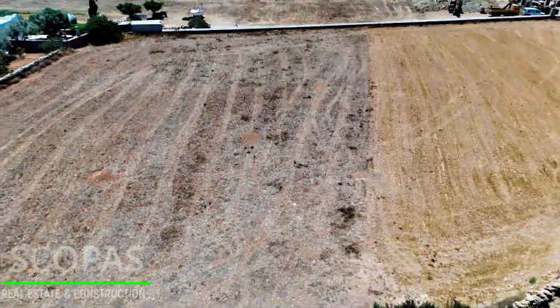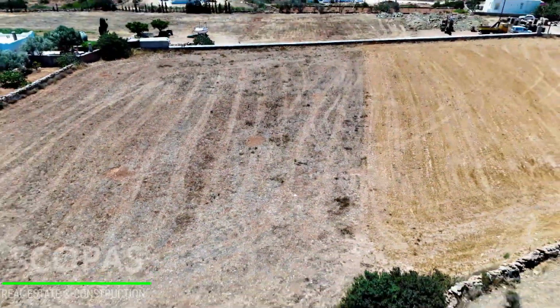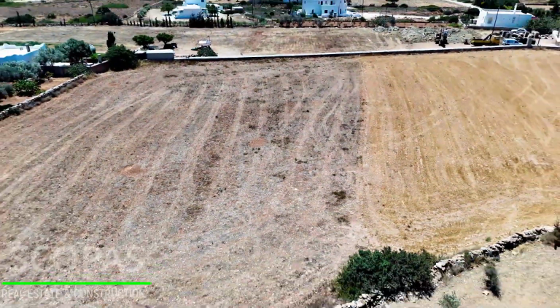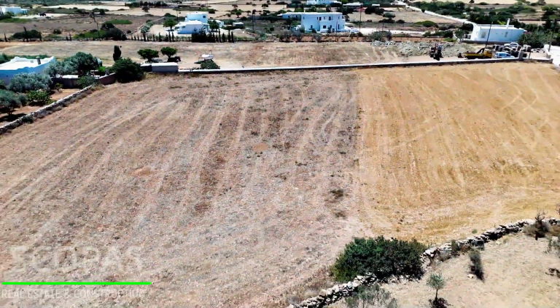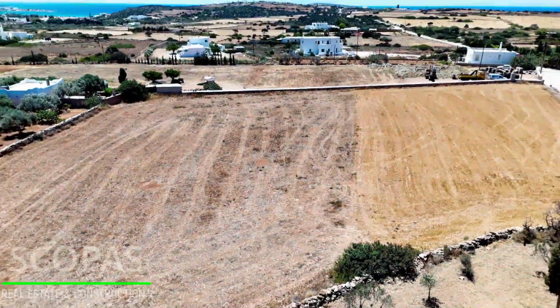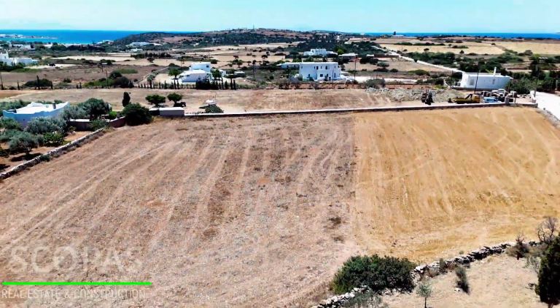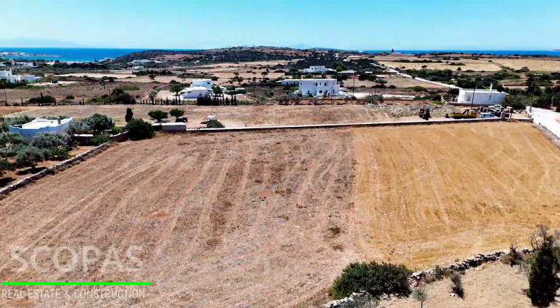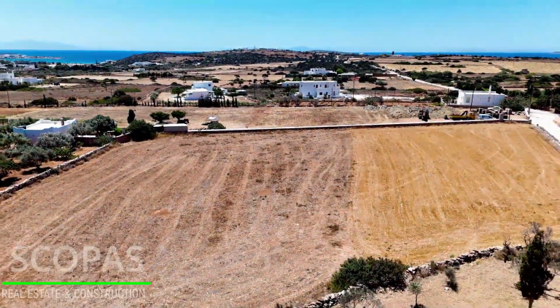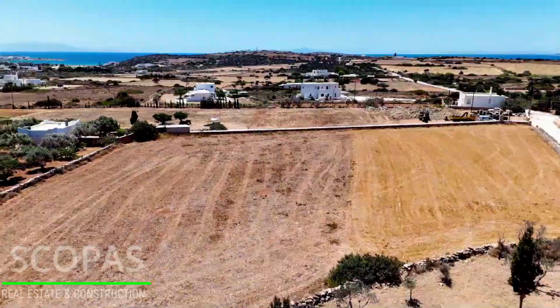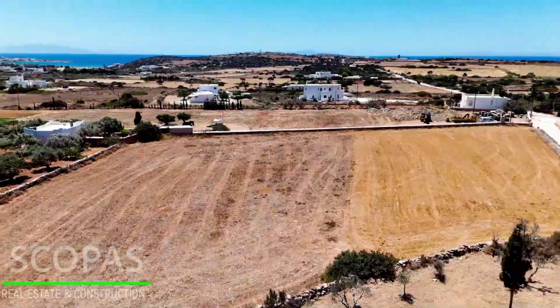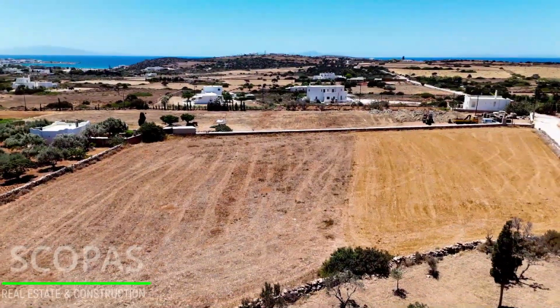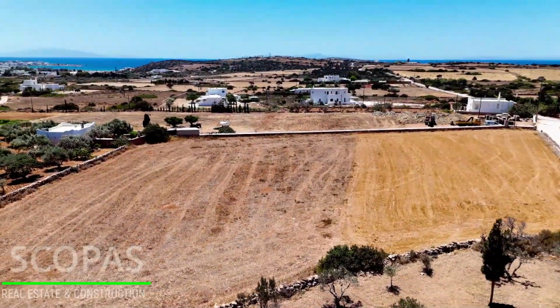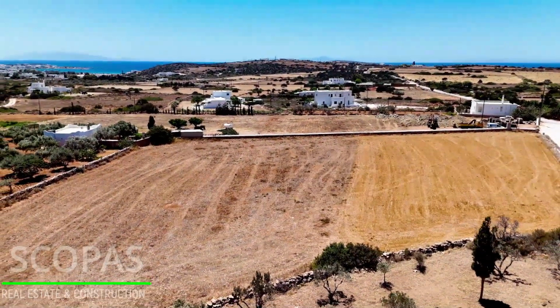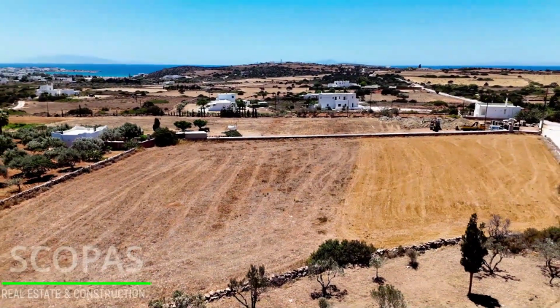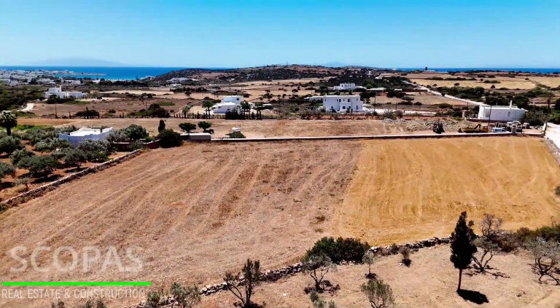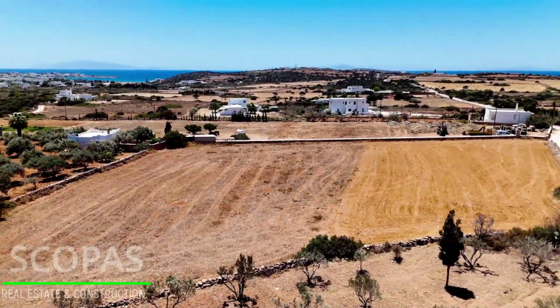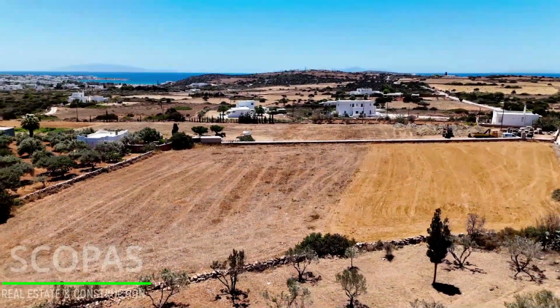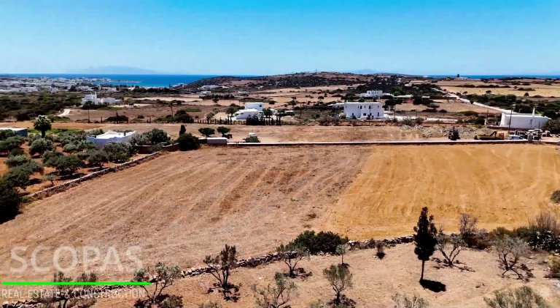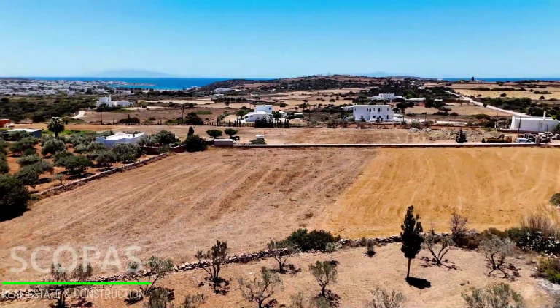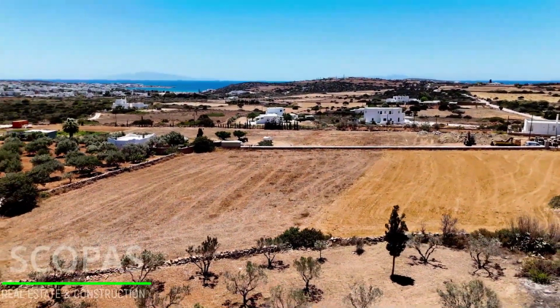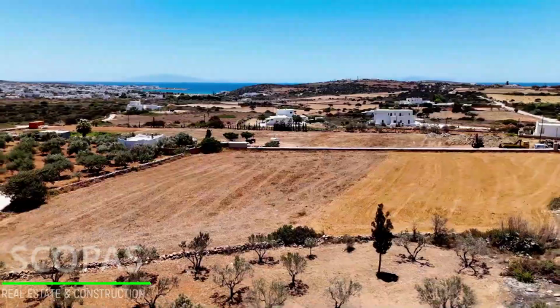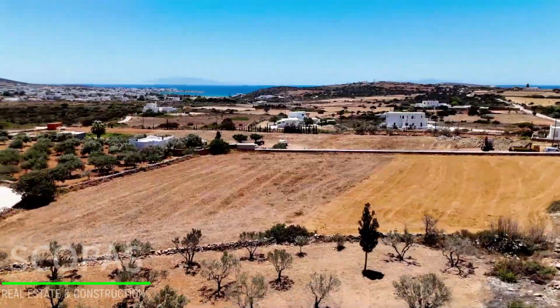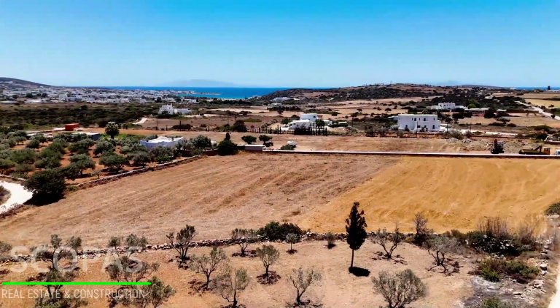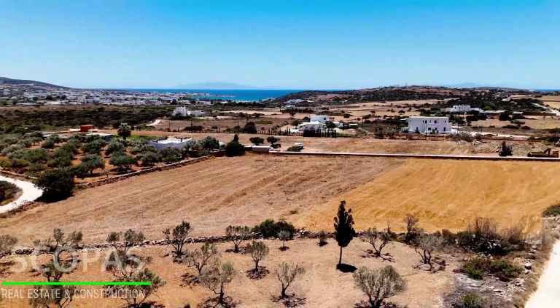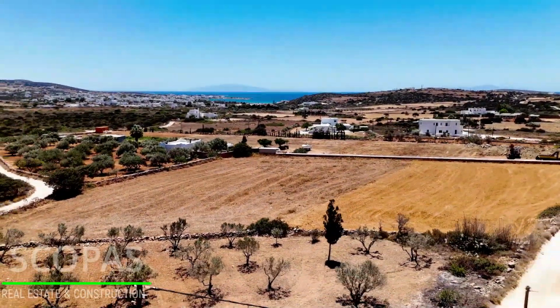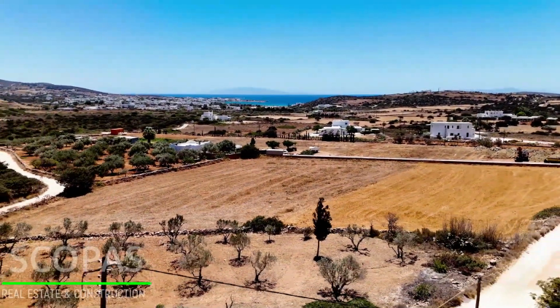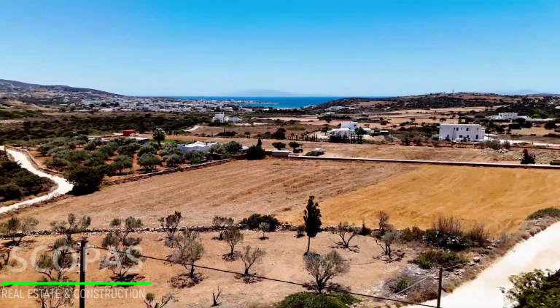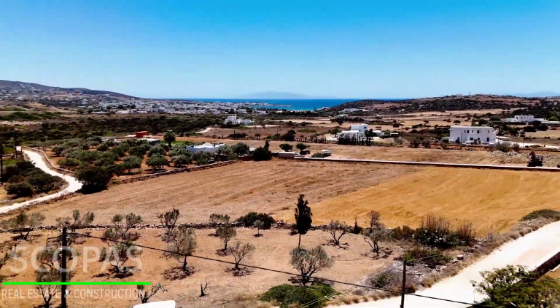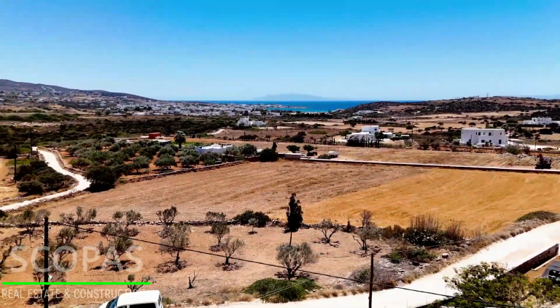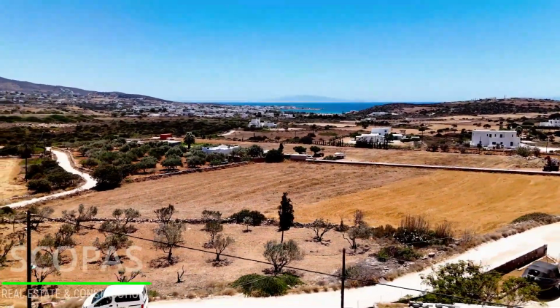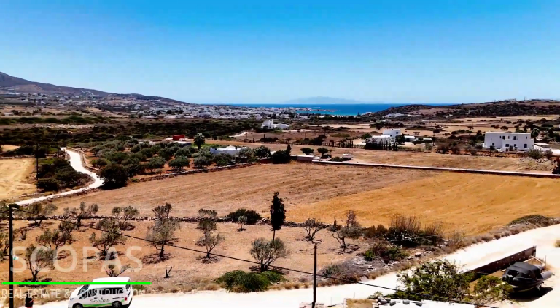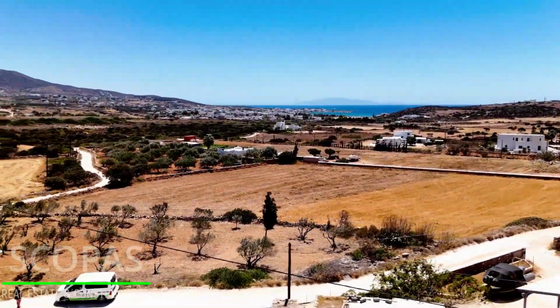Plot of land, 5,500 square meters, for sale by Scopus Real Estate and Construction. This property is located on the southern side of Paros, in Vautikos.